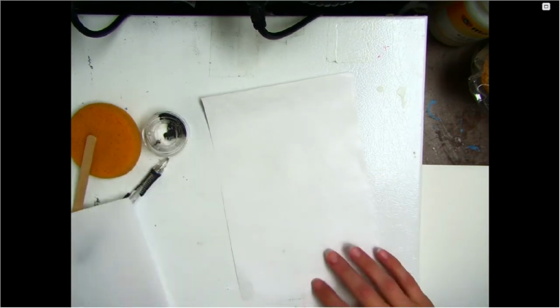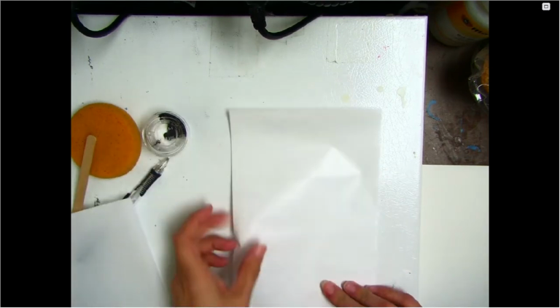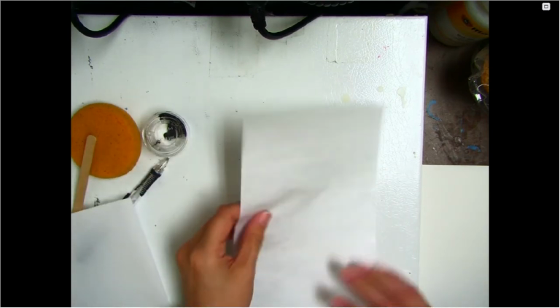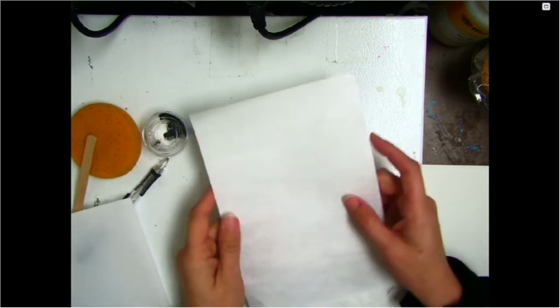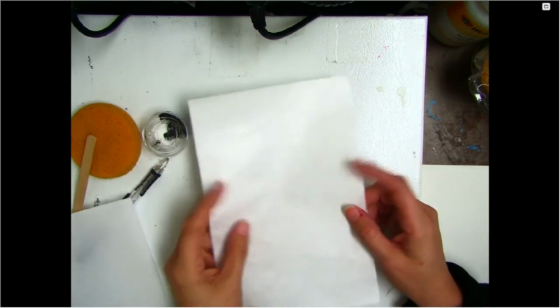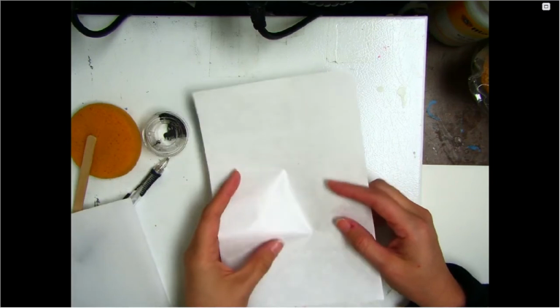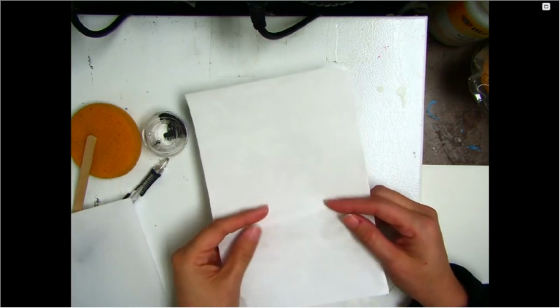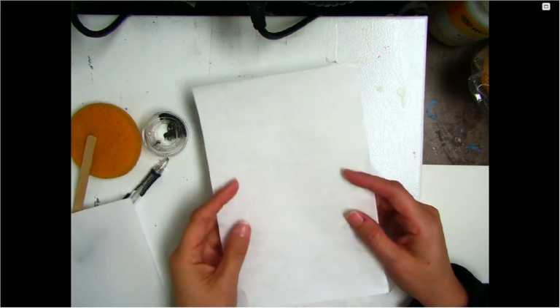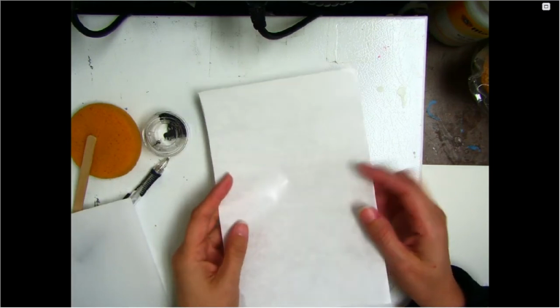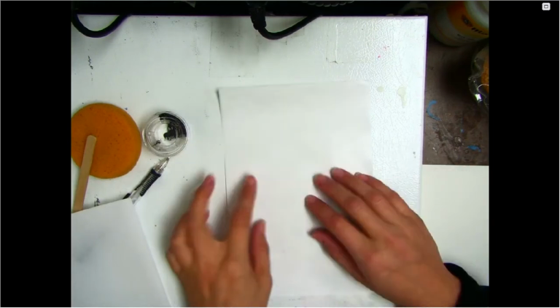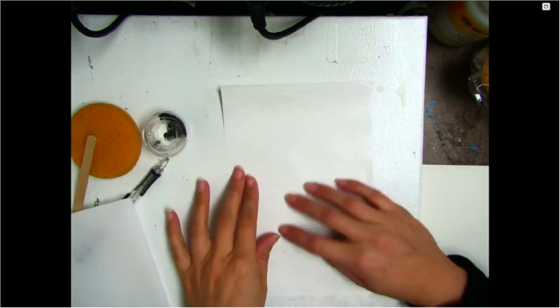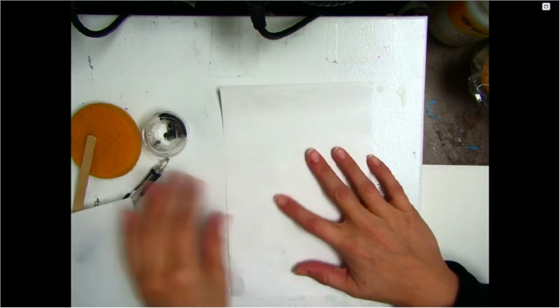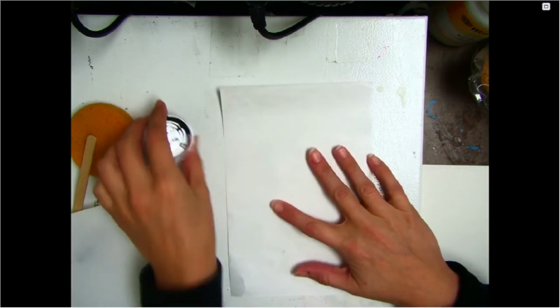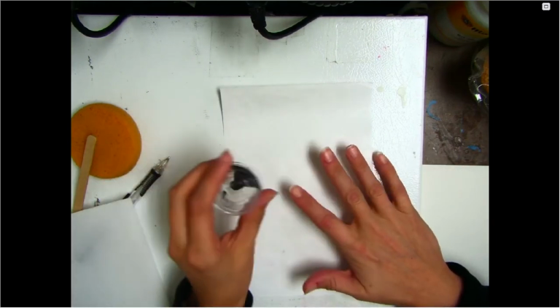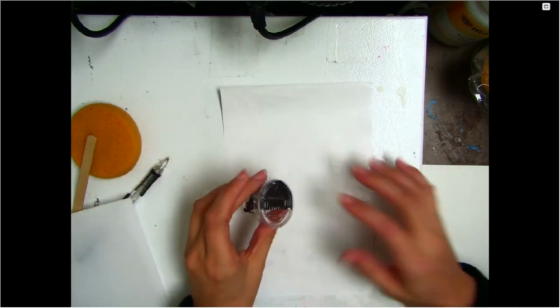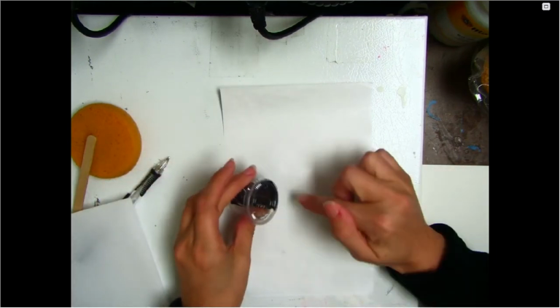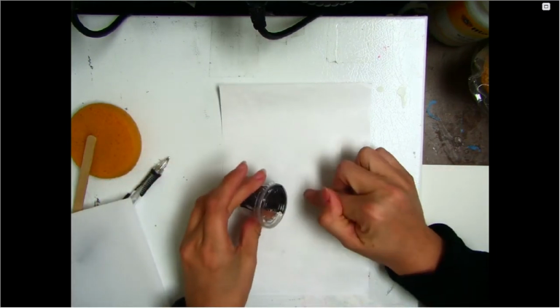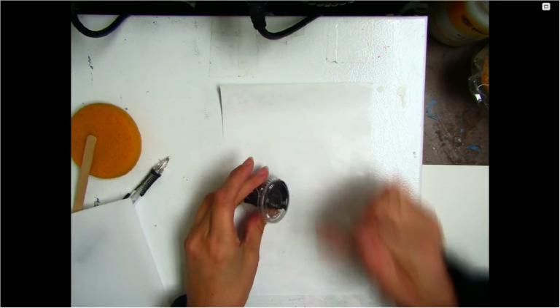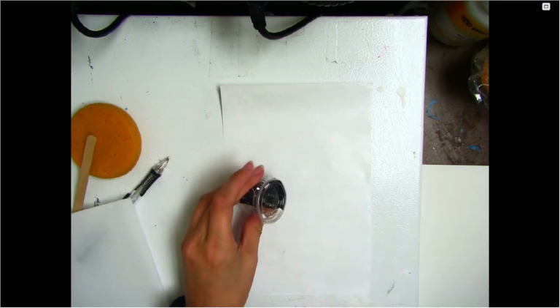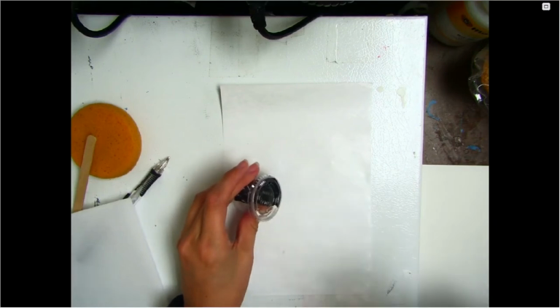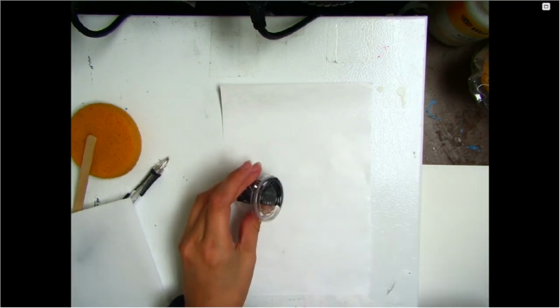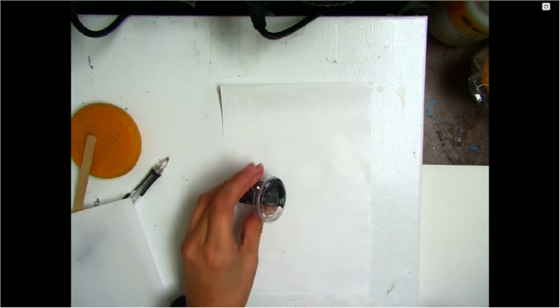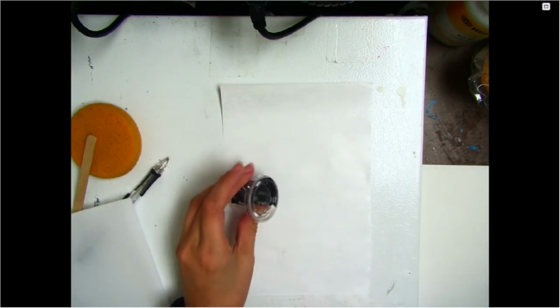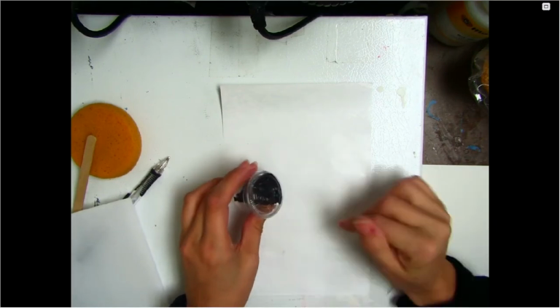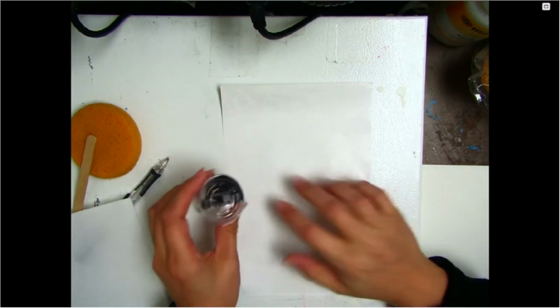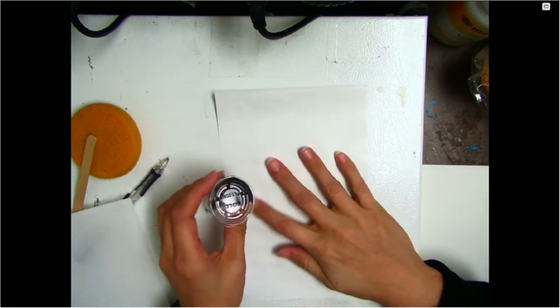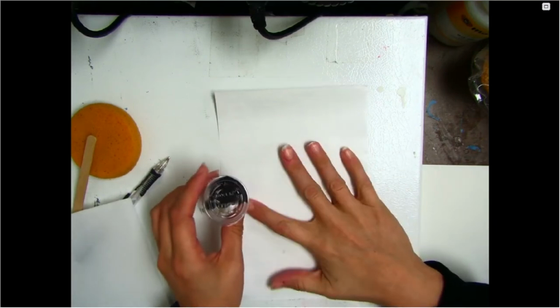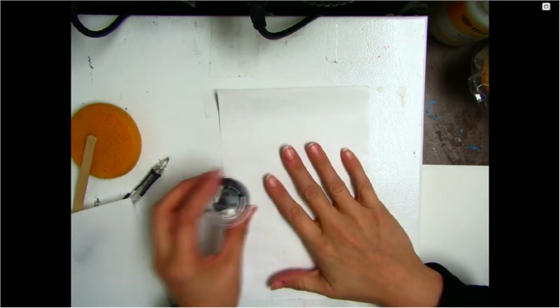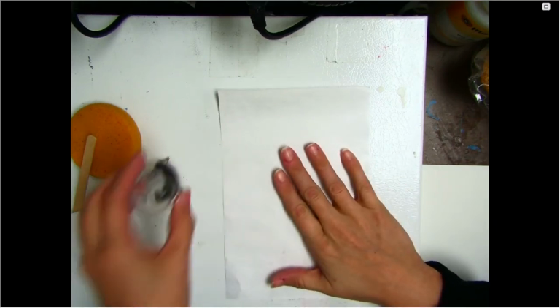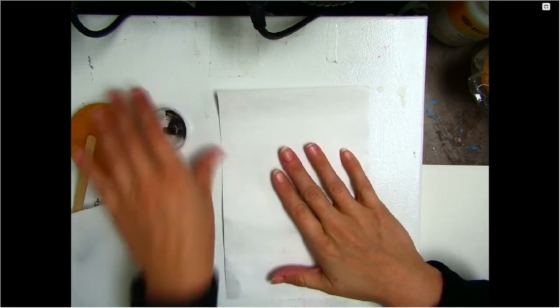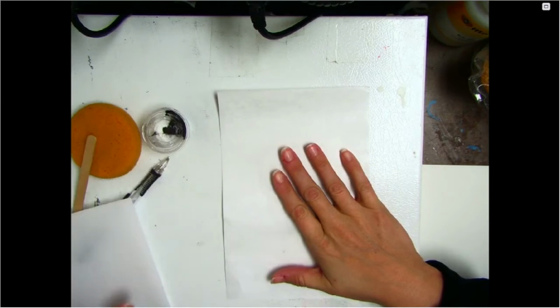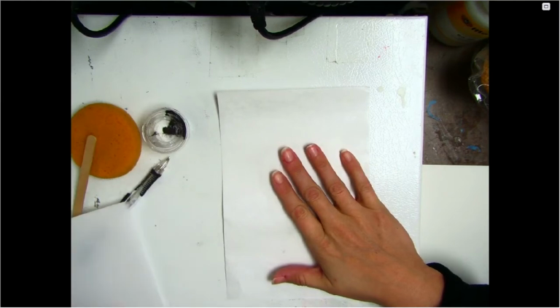Inside your baggie is a piece of wax paper. All we're going to be using it for is to put the ink on so that you can smear it onto your foam. You can use just regular wax paper if you have some in your pantry.